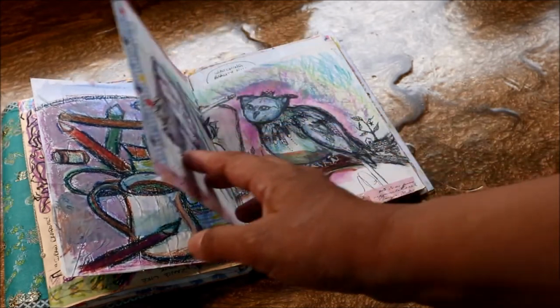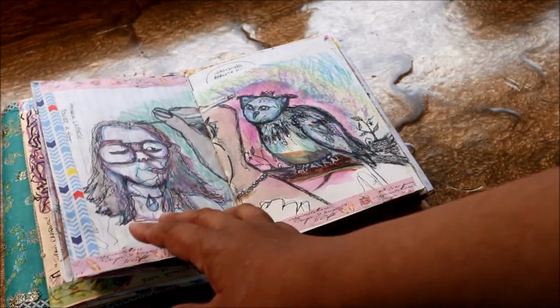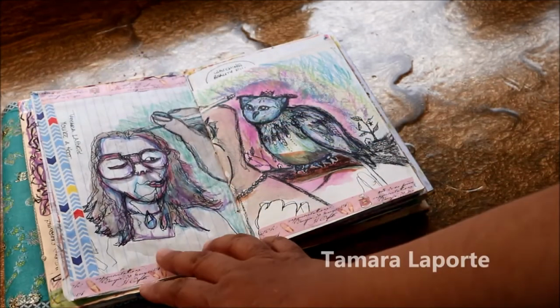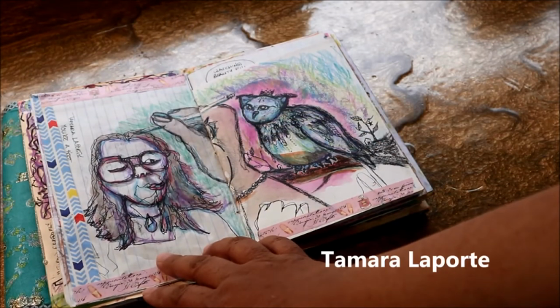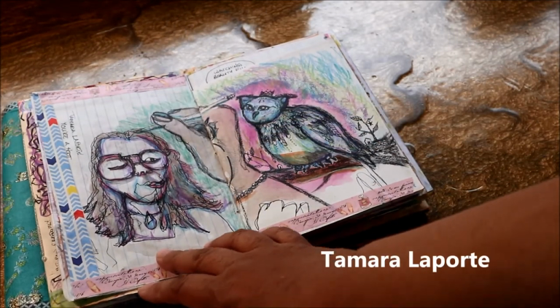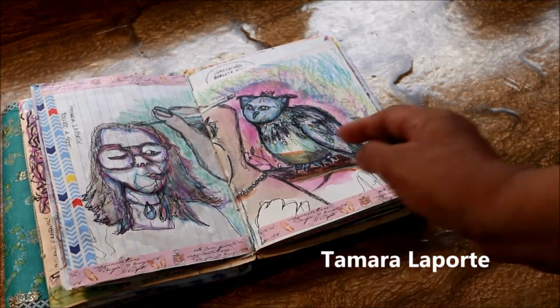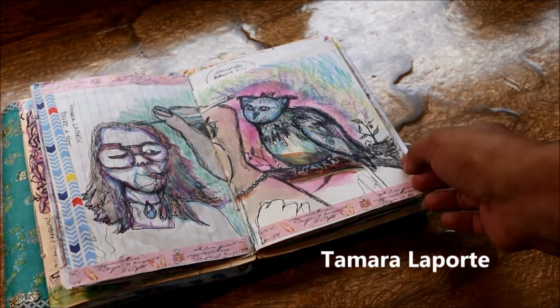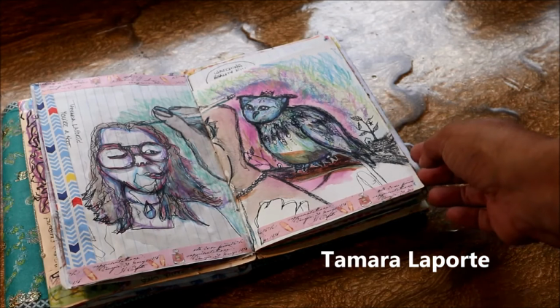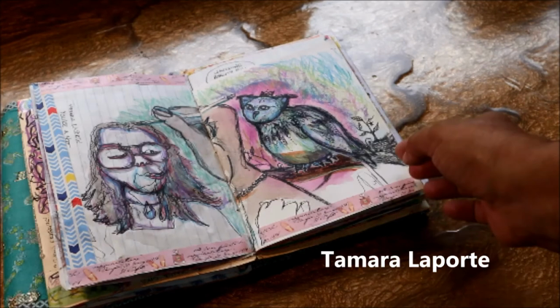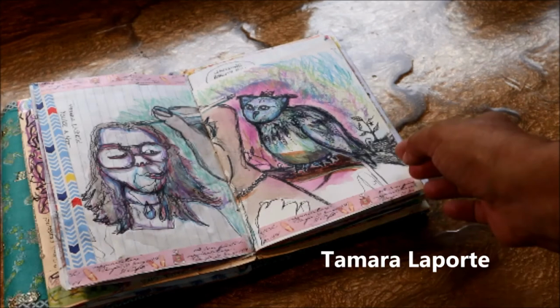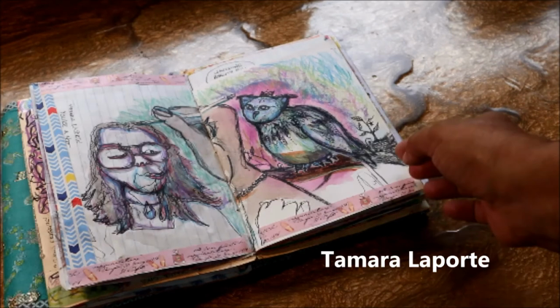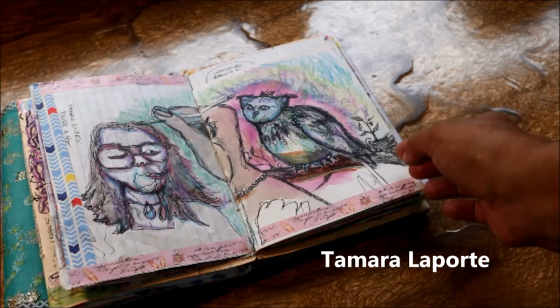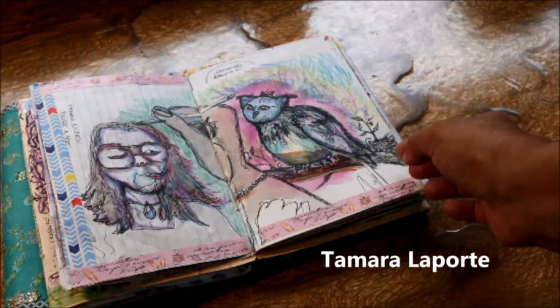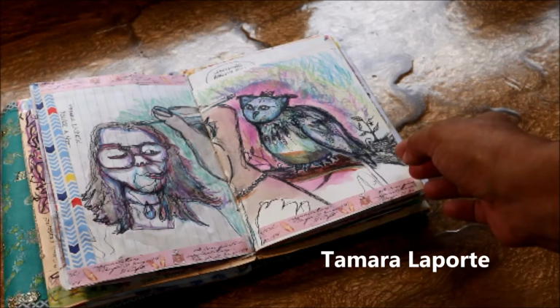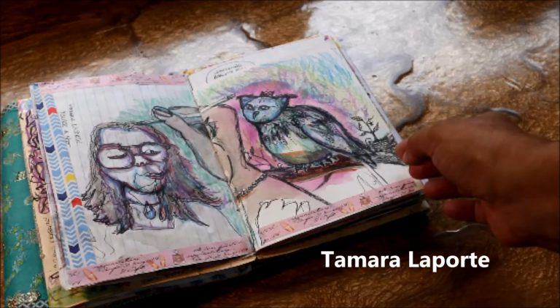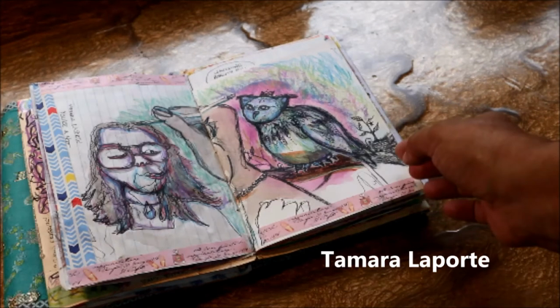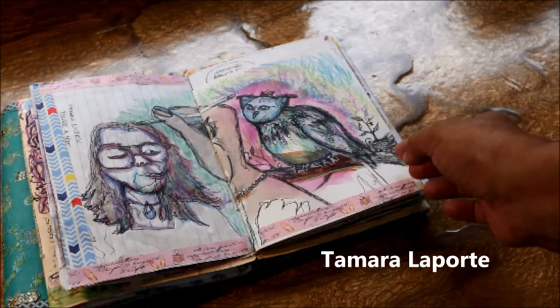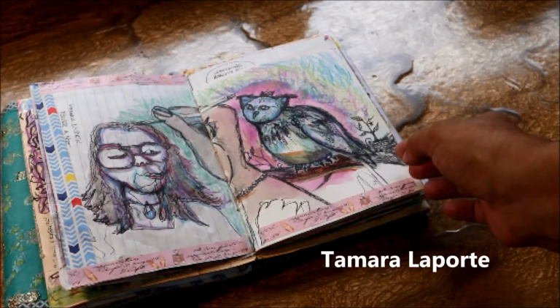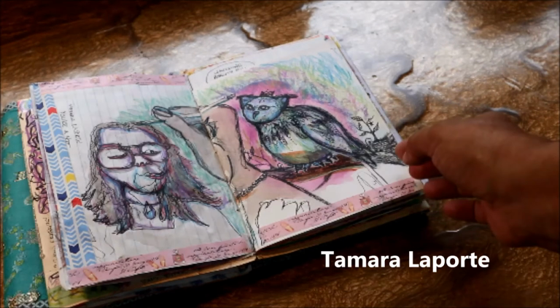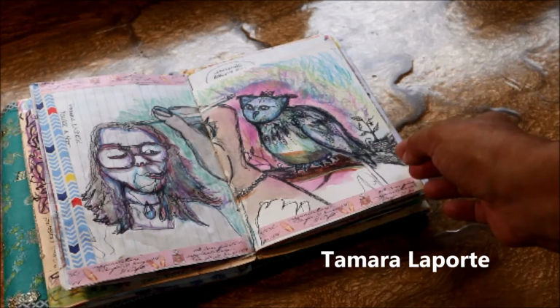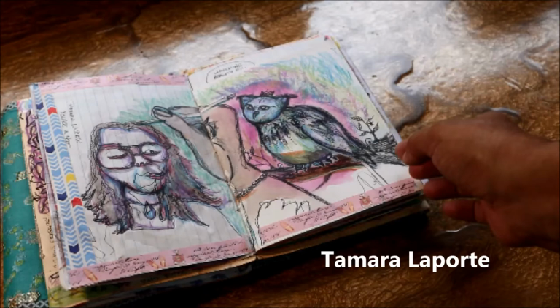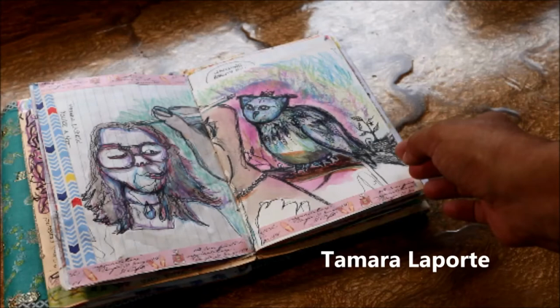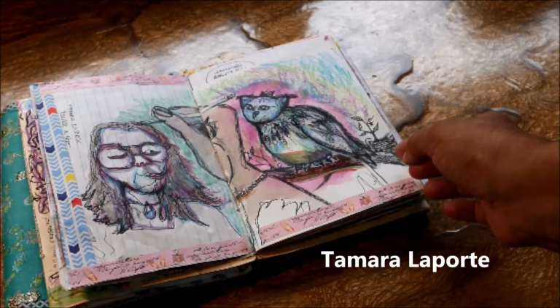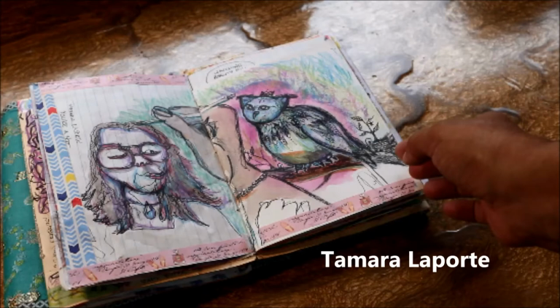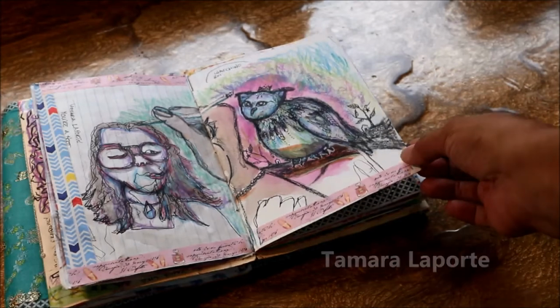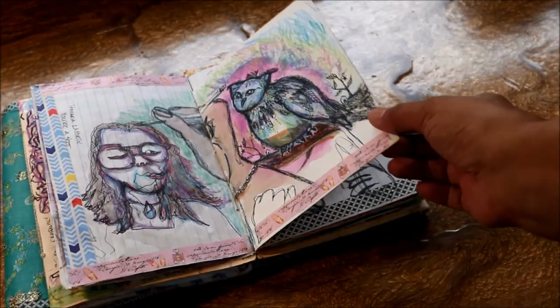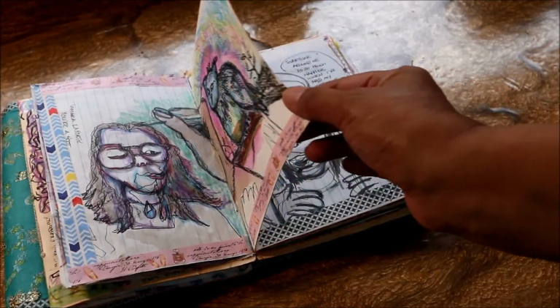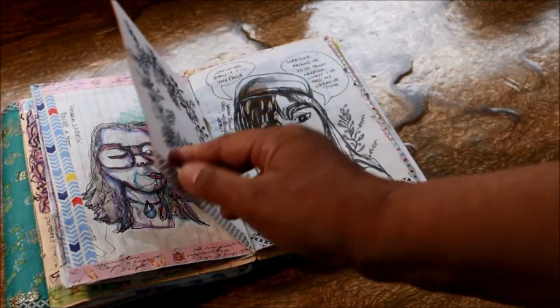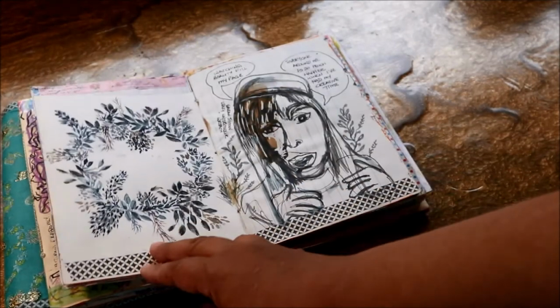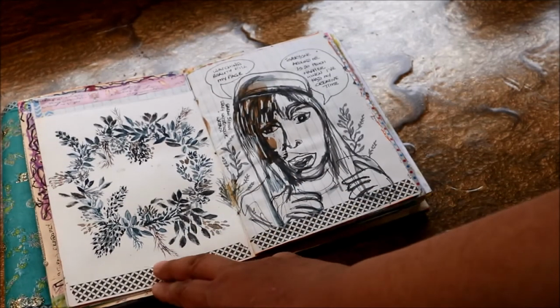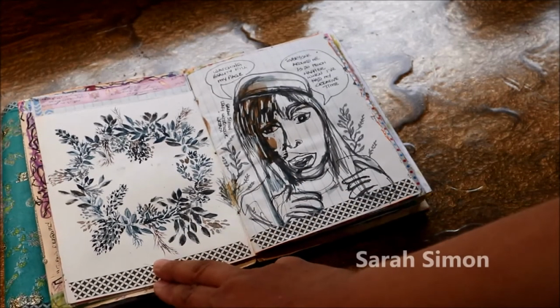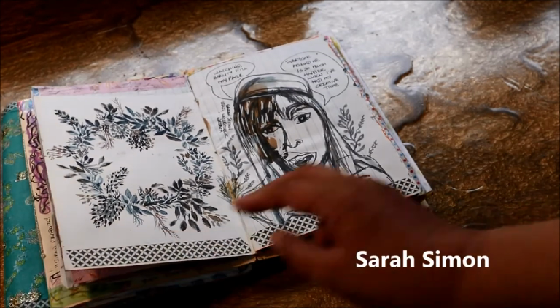Tamara Laporte did a session to create this whimsical owl. She has a very distinctive style of art making — she creates a lot of these whimsical animals — and this session was really interesting.